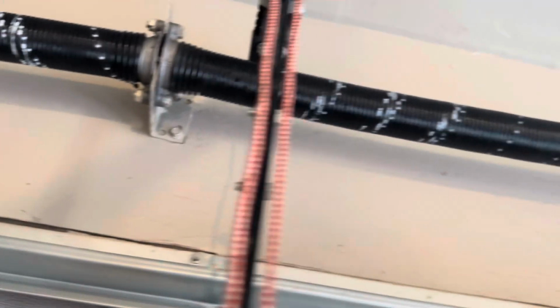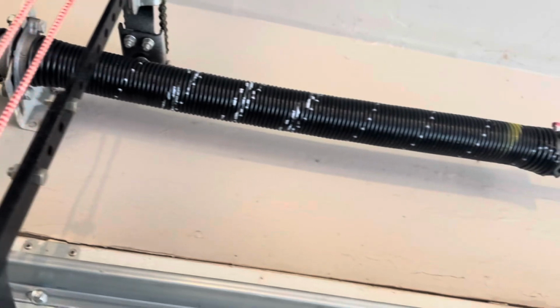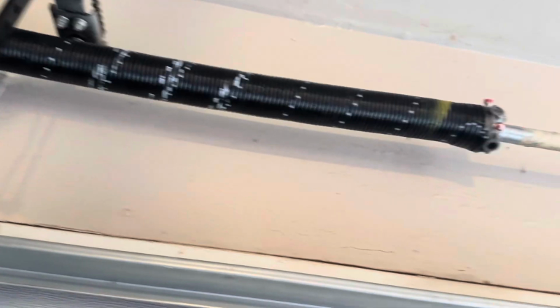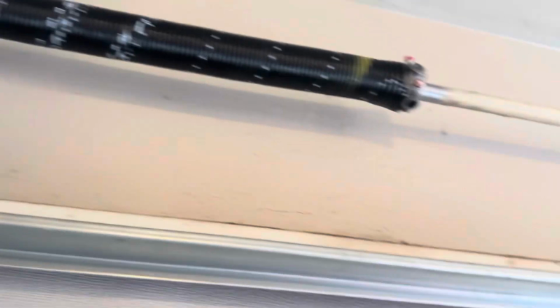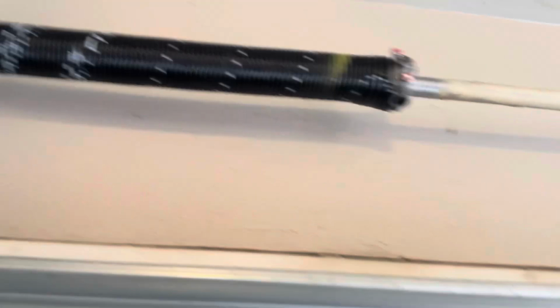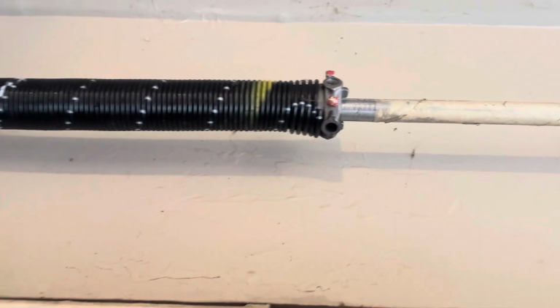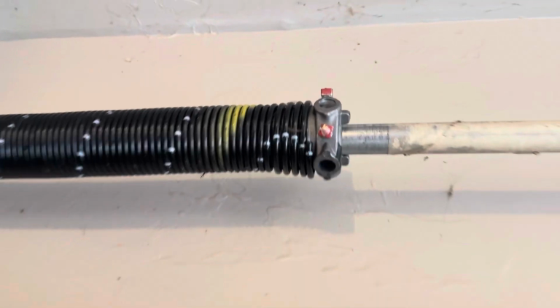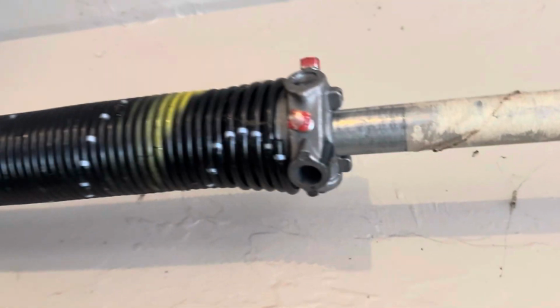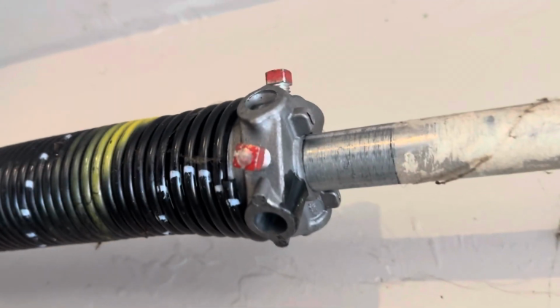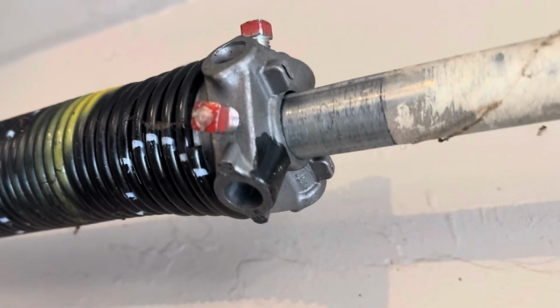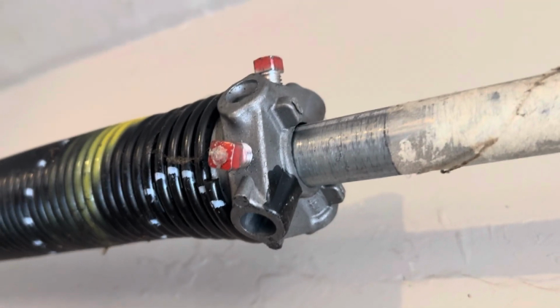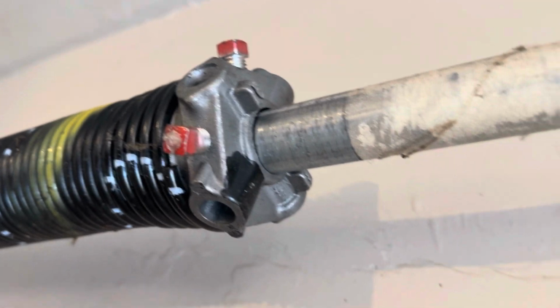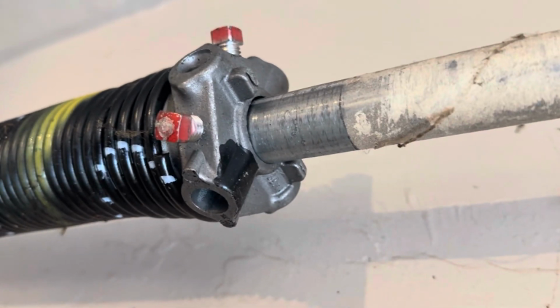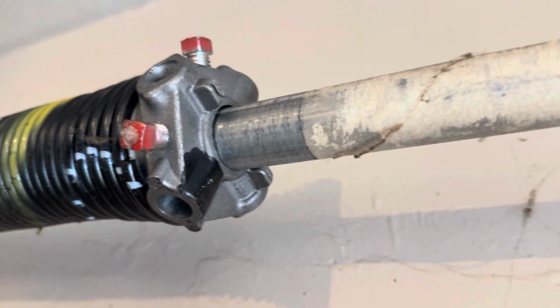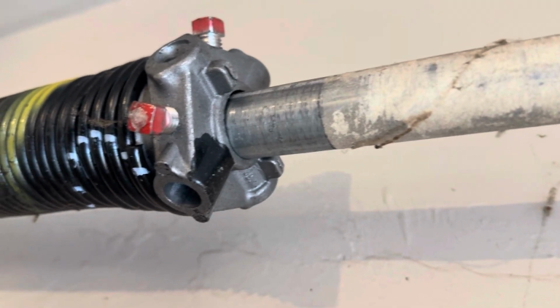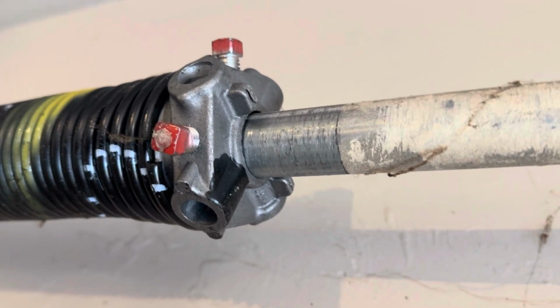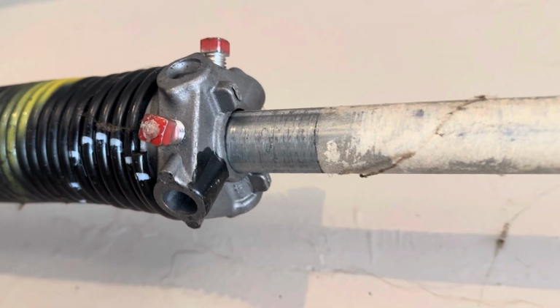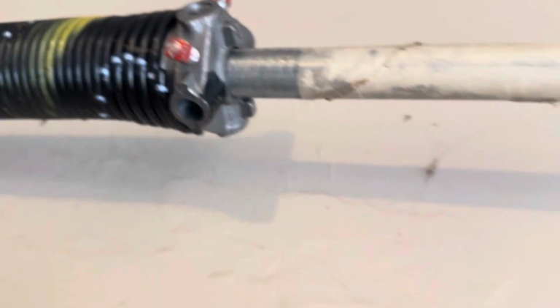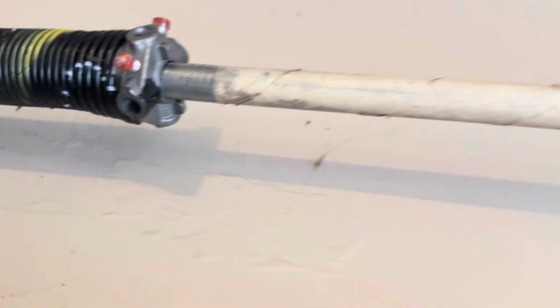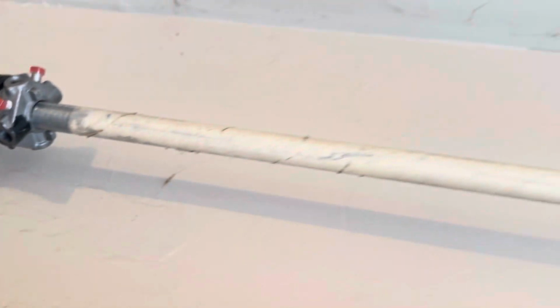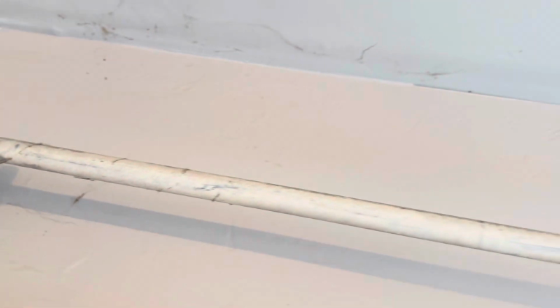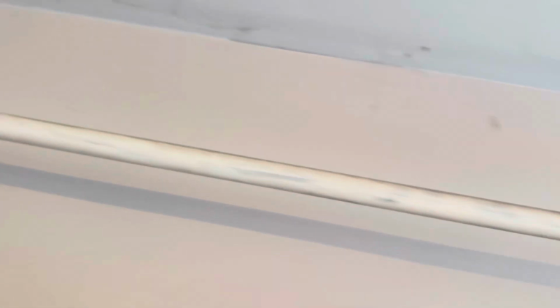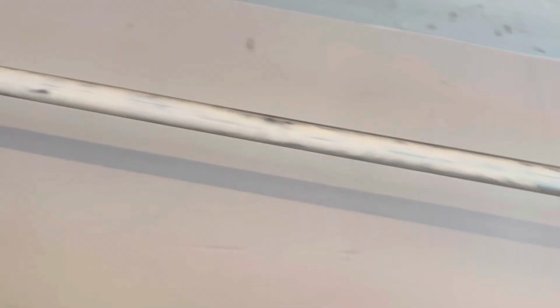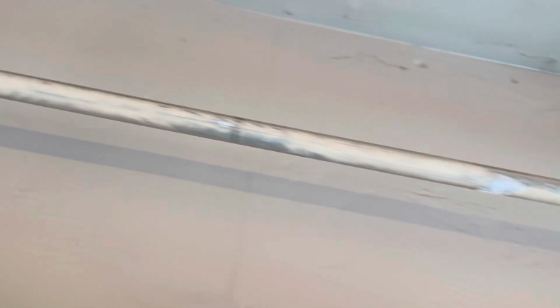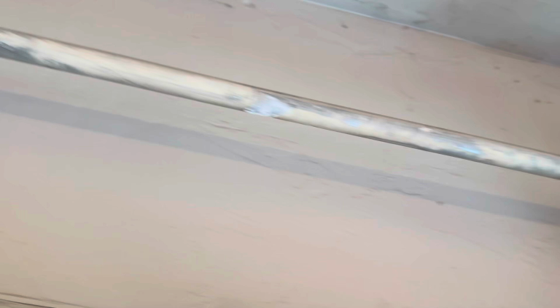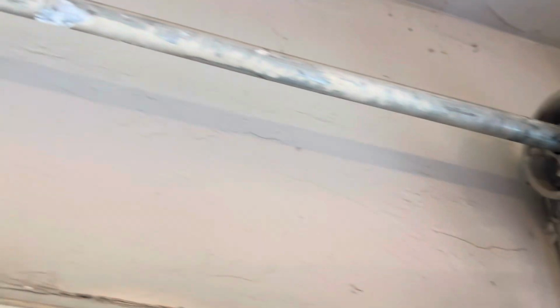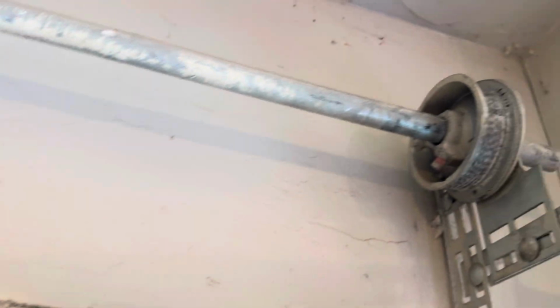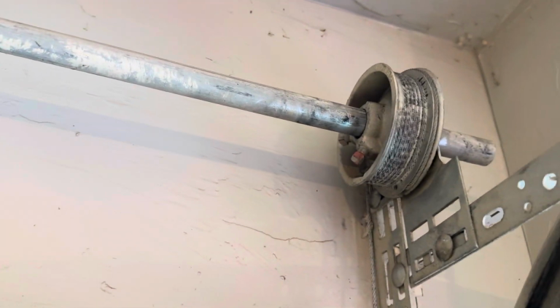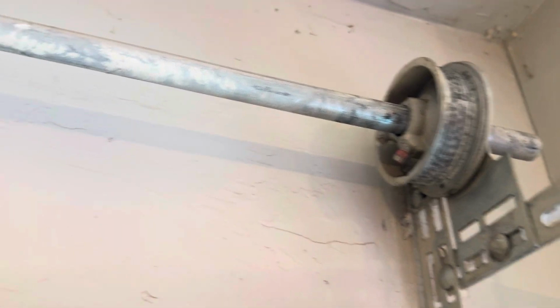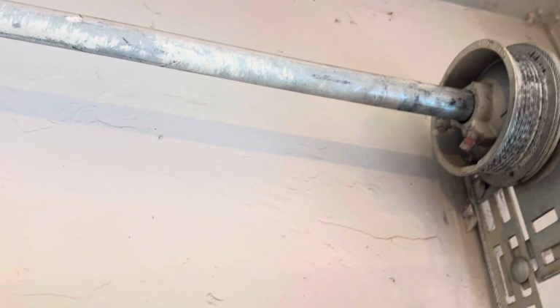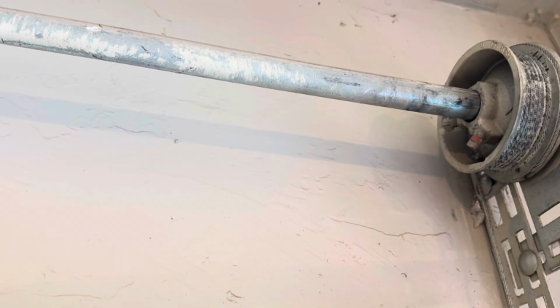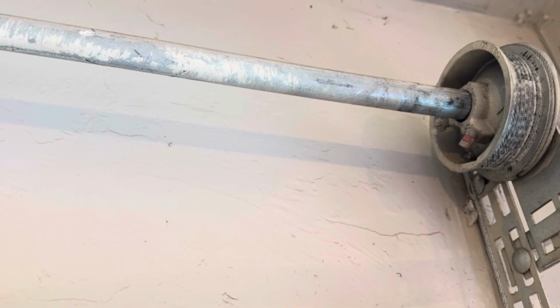Moving across still, here's the other spring. The screws that are tightening the spring down on the tube shaft are called set screws. Same setup on this side — you have your drum up there.